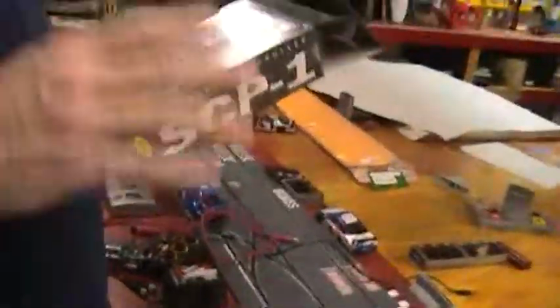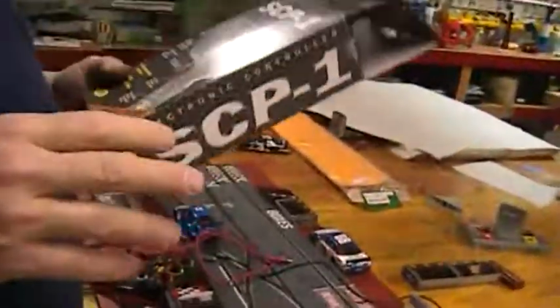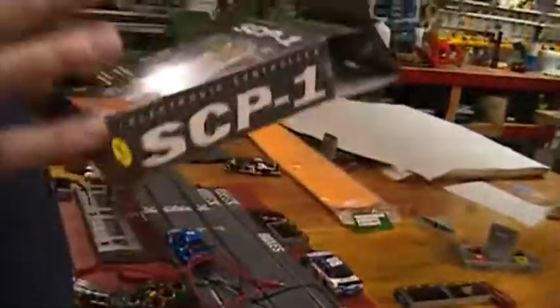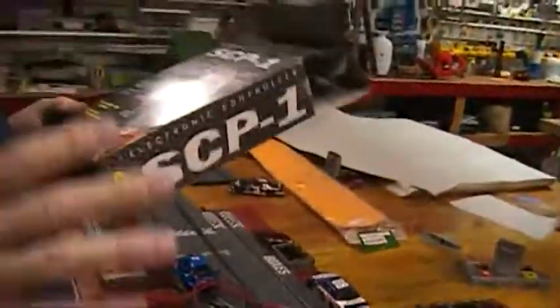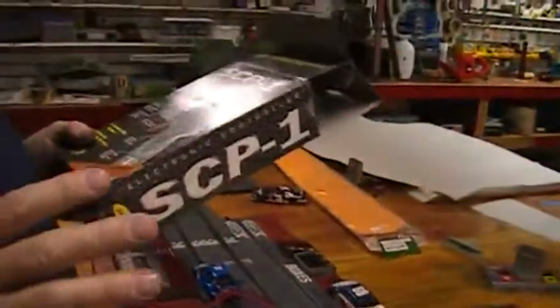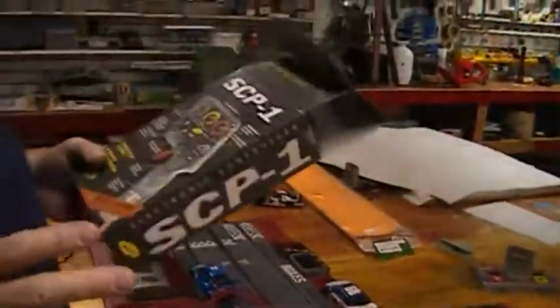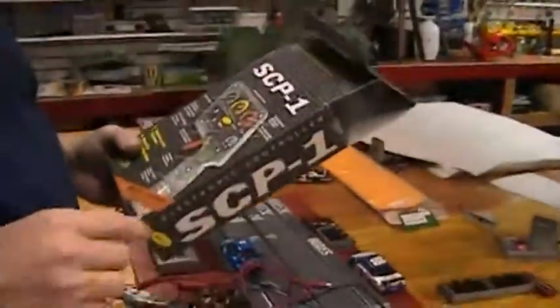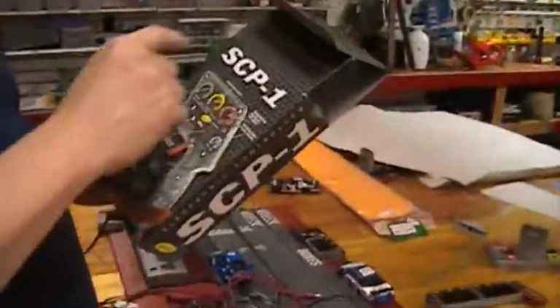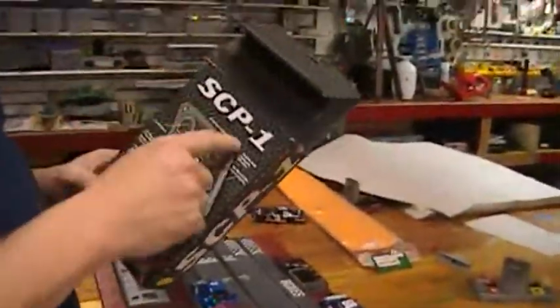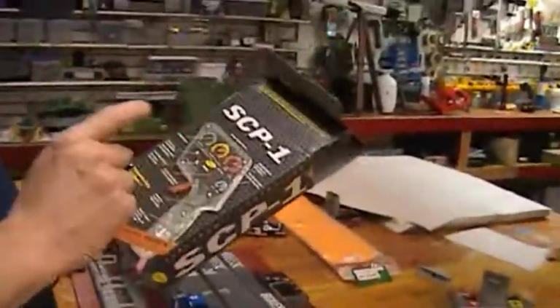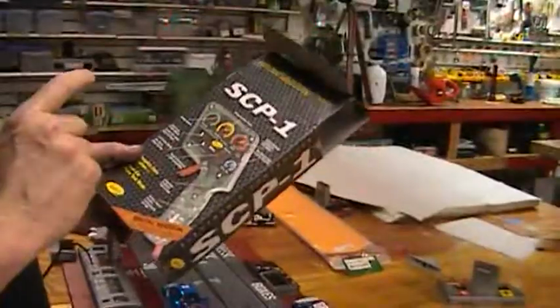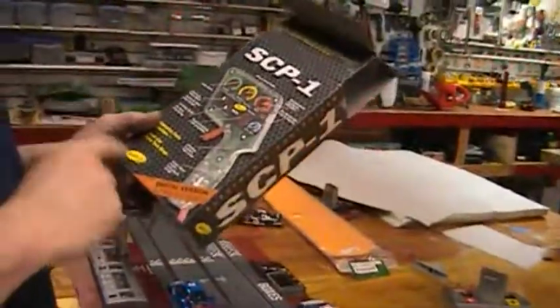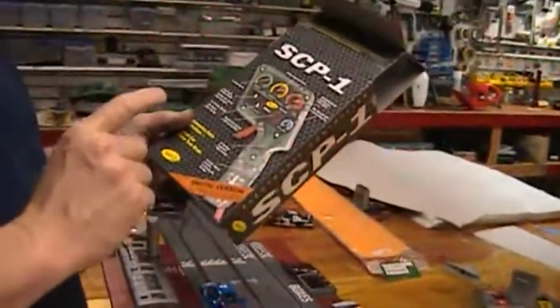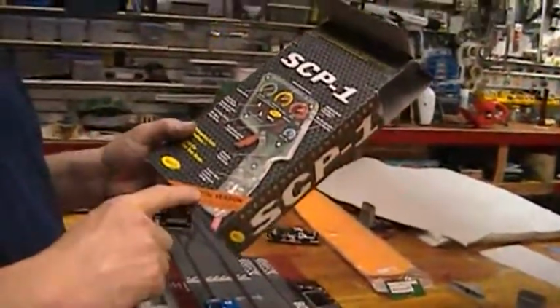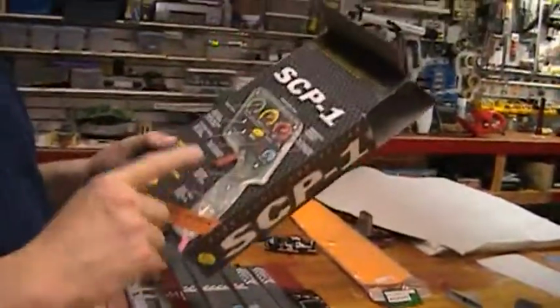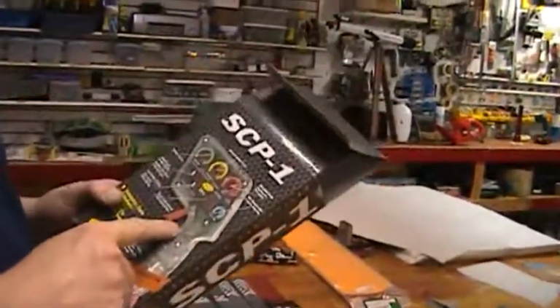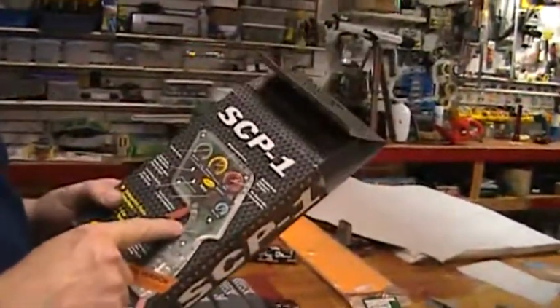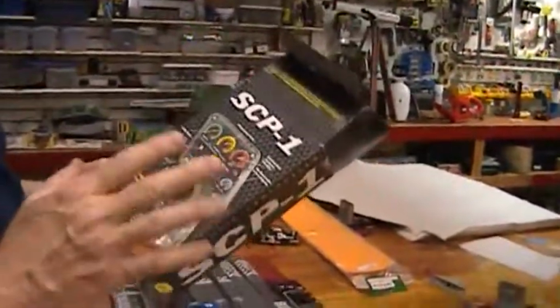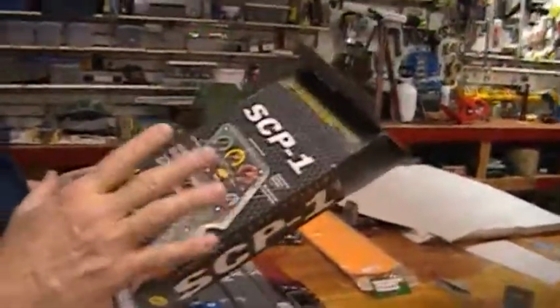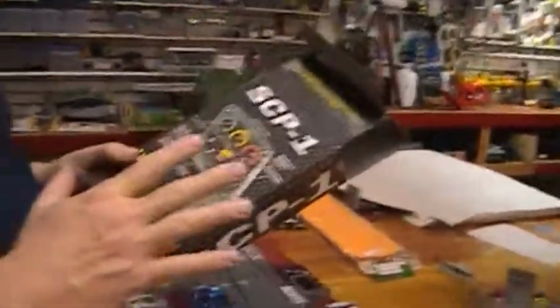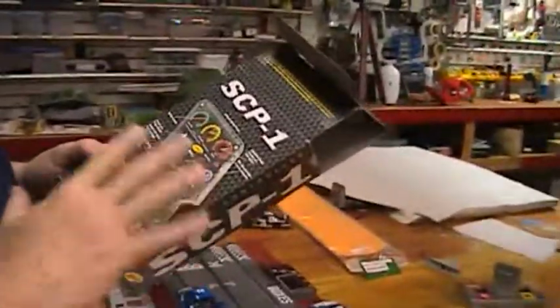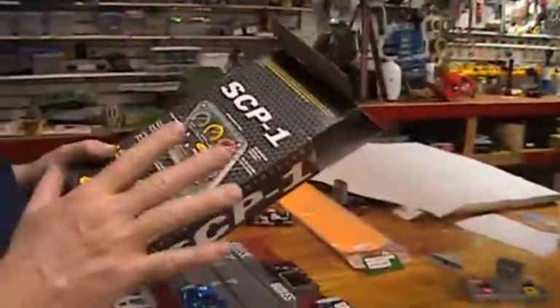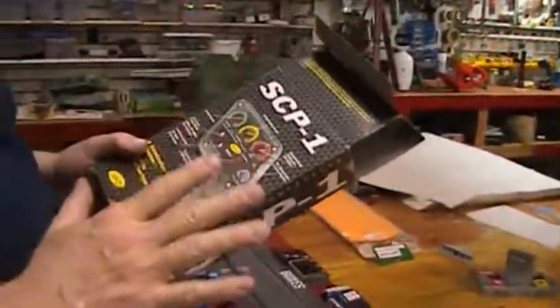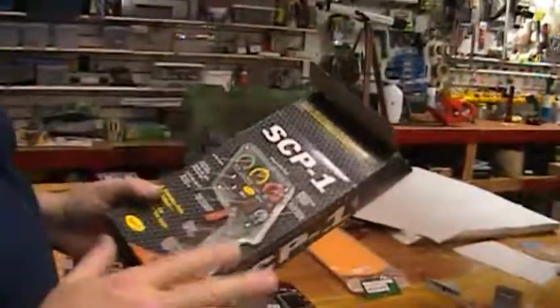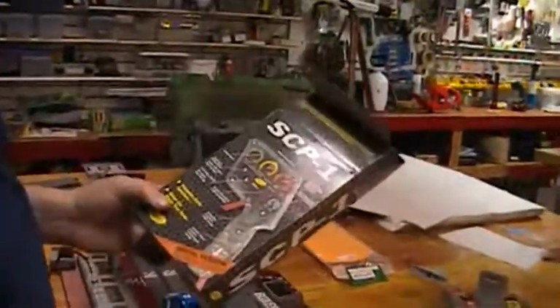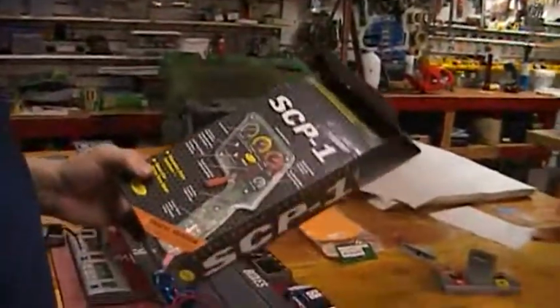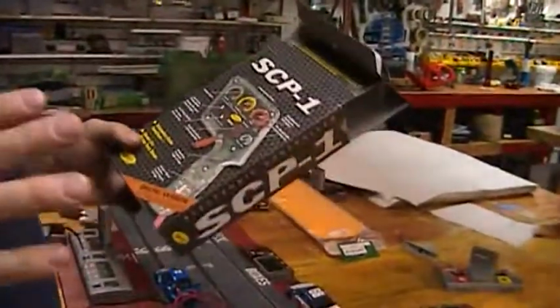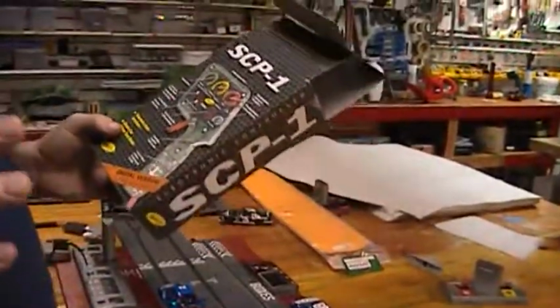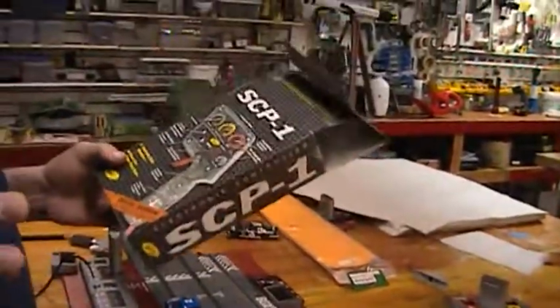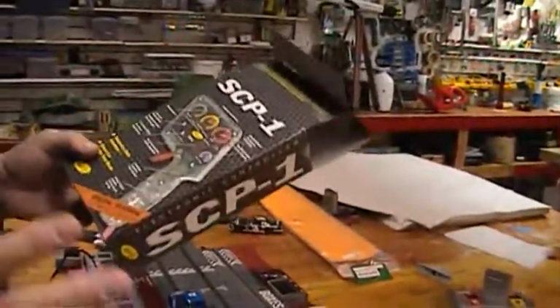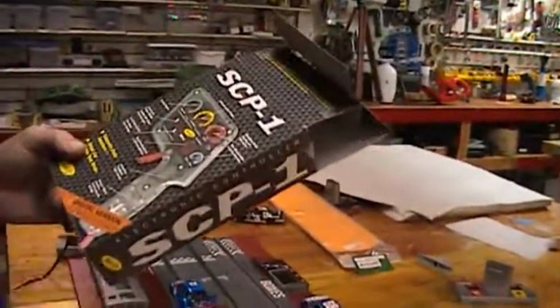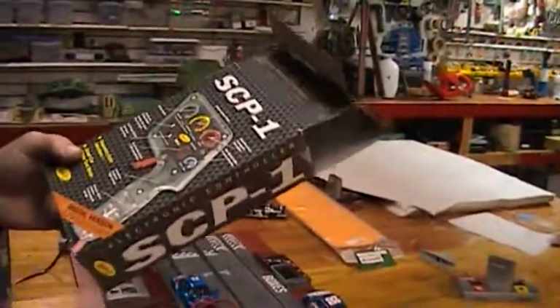This is Brian Young and I'm doing a SCX Tech video on the SPC-1 Slotted Digital Version Pro Hand Throttles. These are sweet, and I'm going to go over the basics of how to use it.